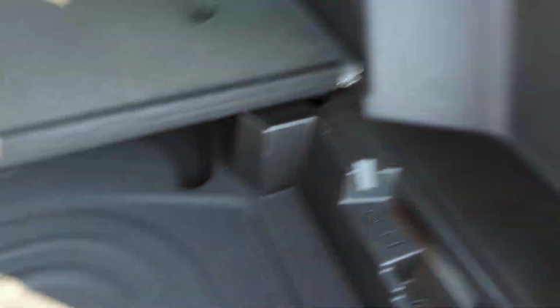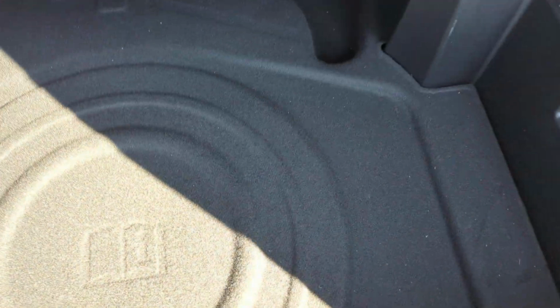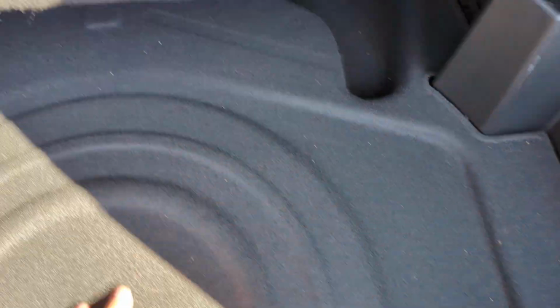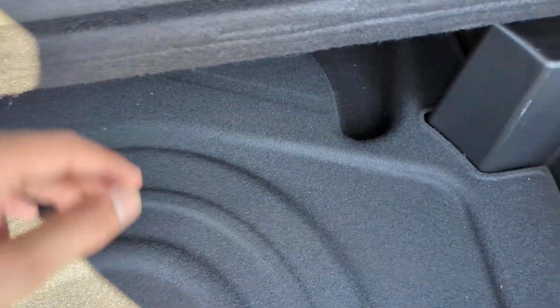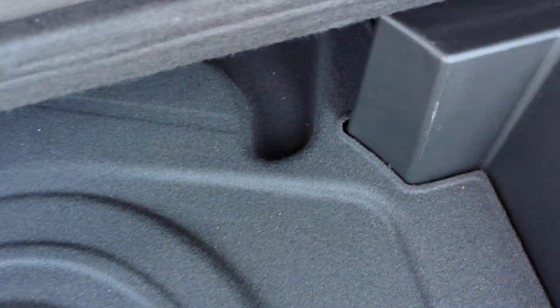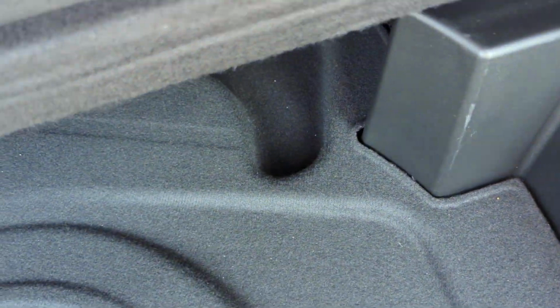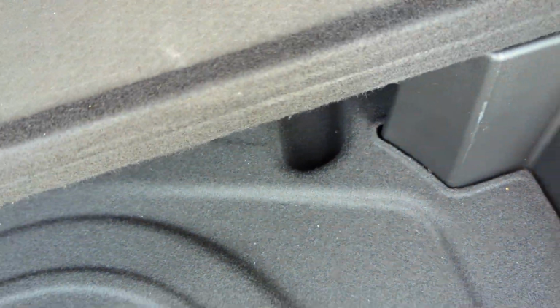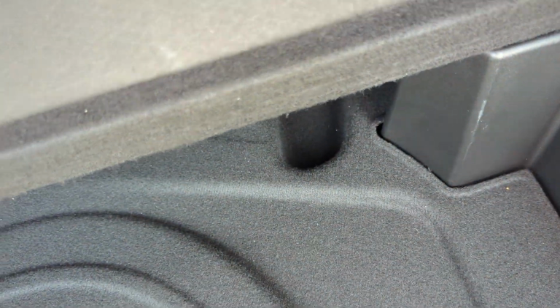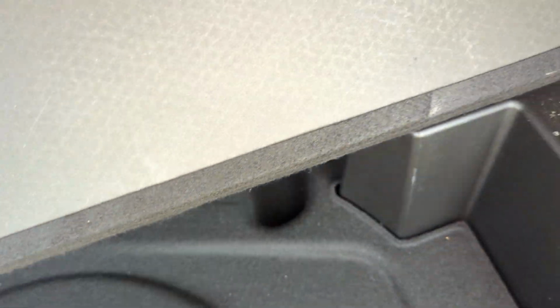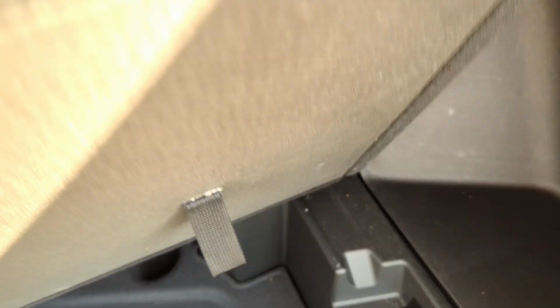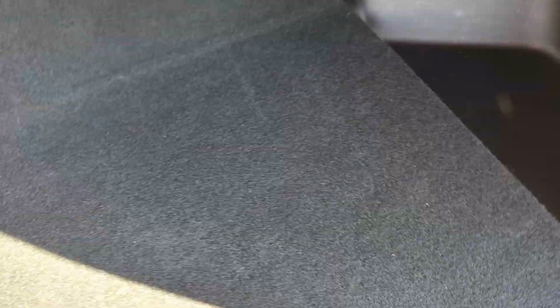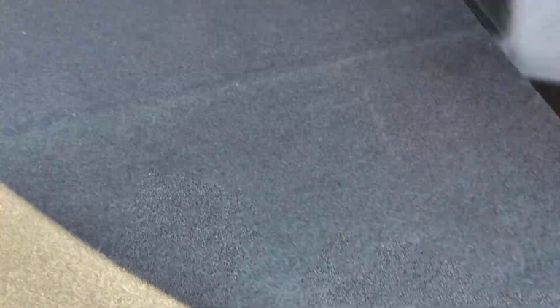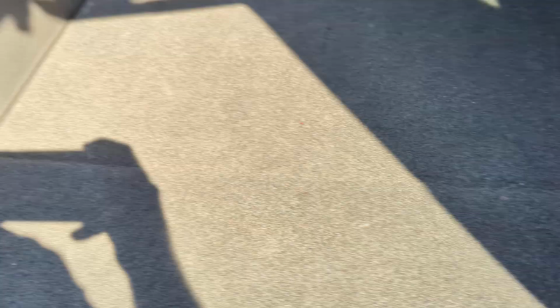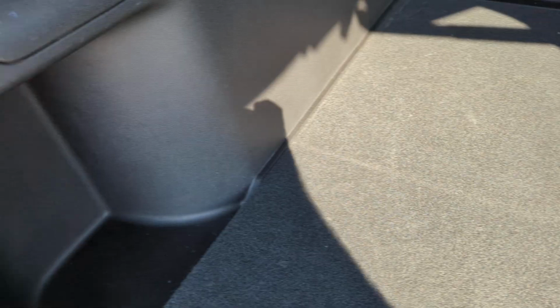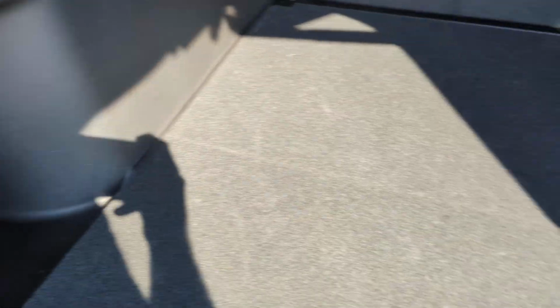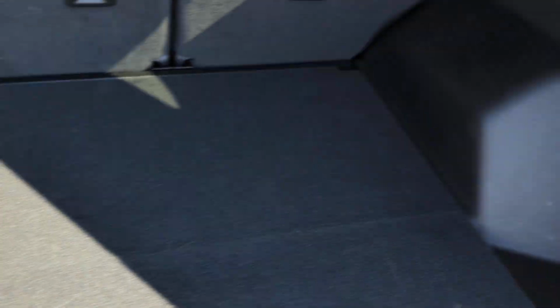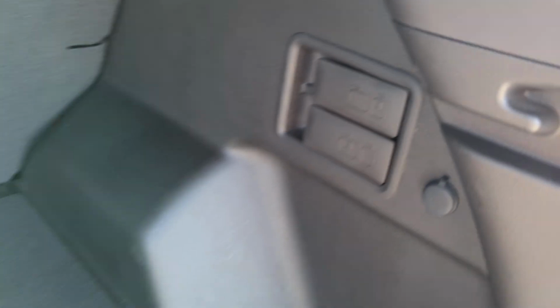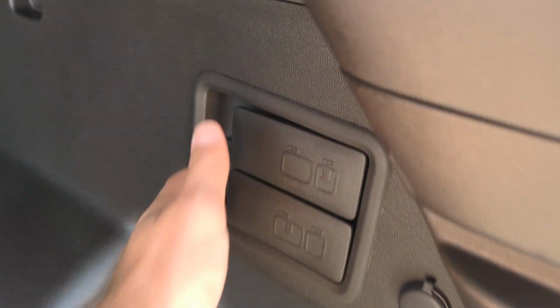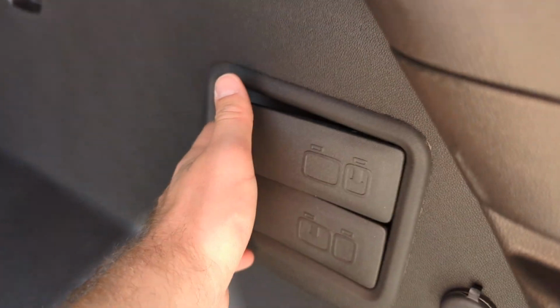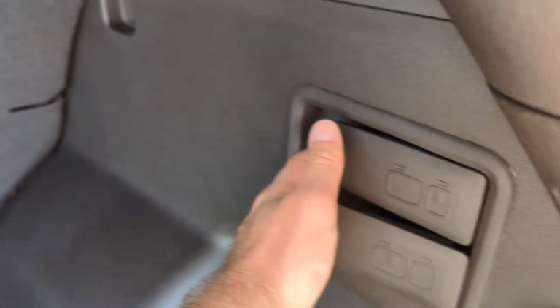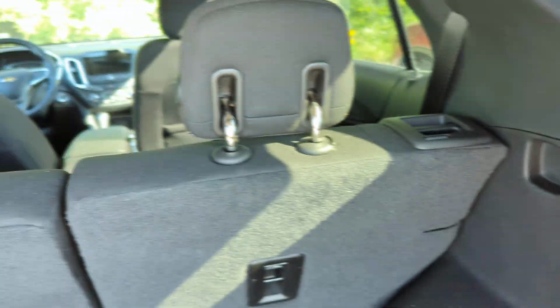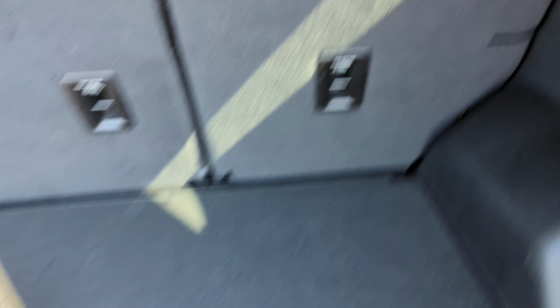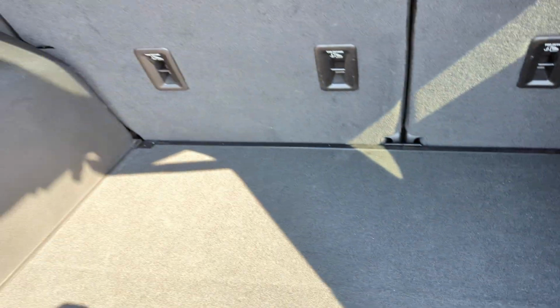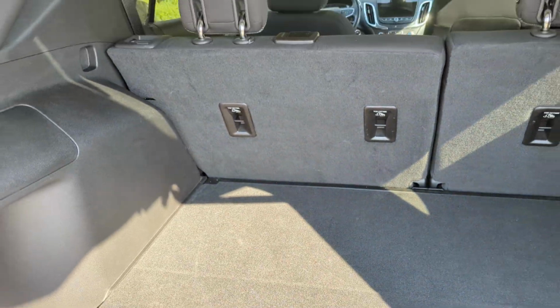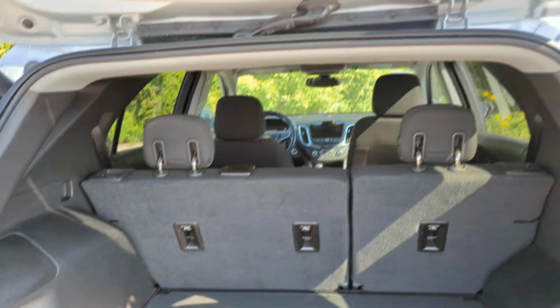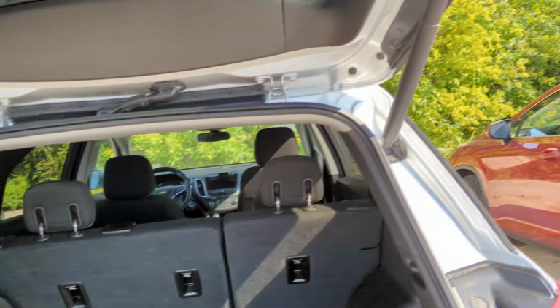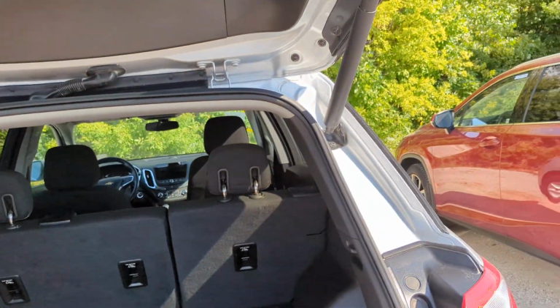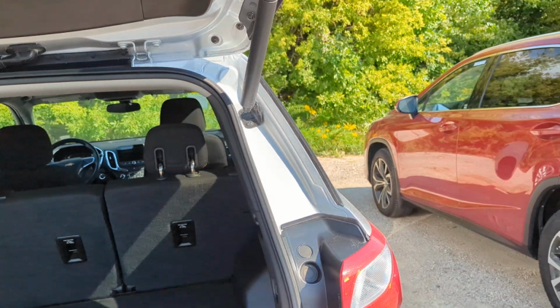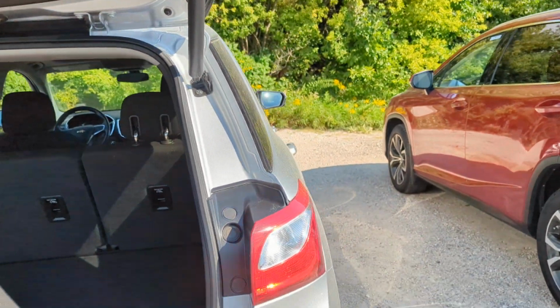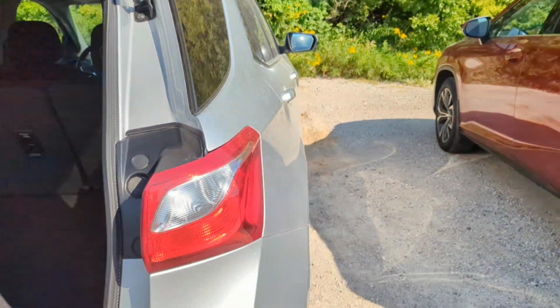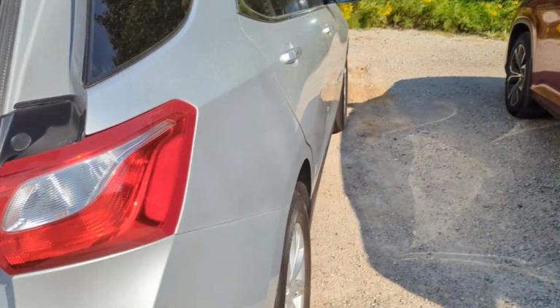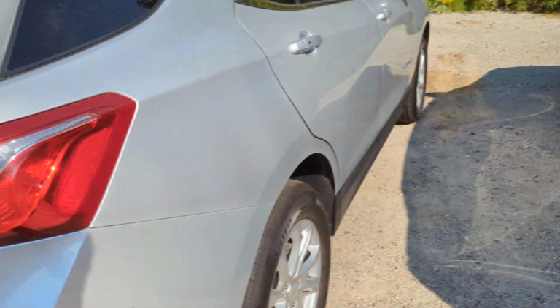It's nice to have some storage space underneath here, under the cover. There's a flat liner for anything you put back here. Really cool — little pull handles that'll drop both of those rear seats for you so you don't have to crawl around to do it.